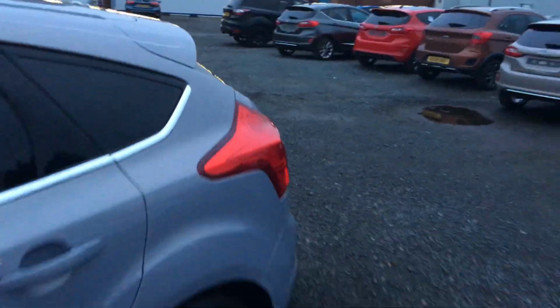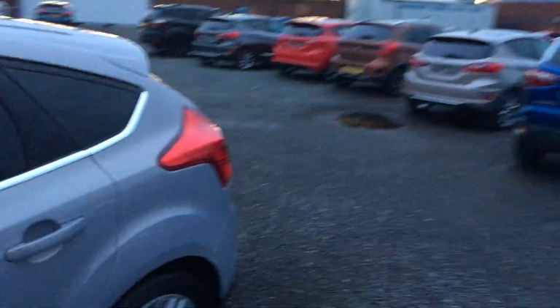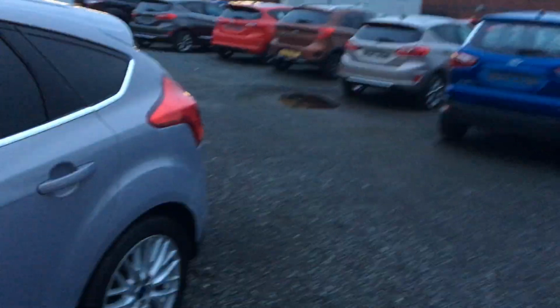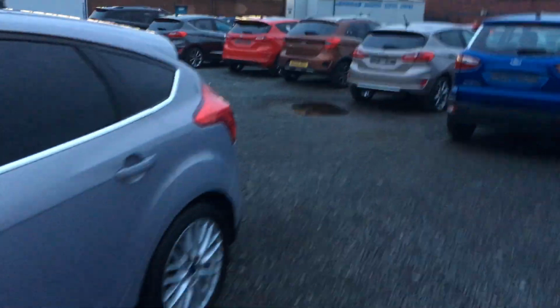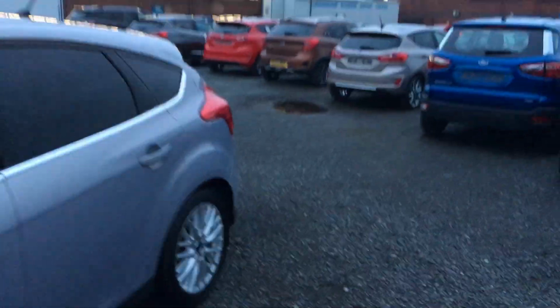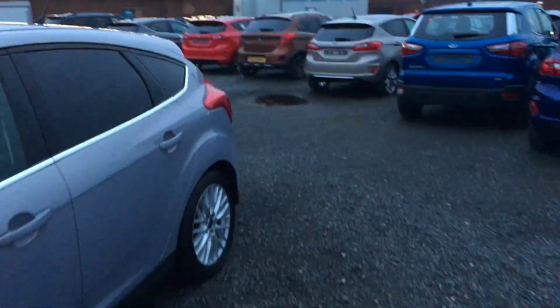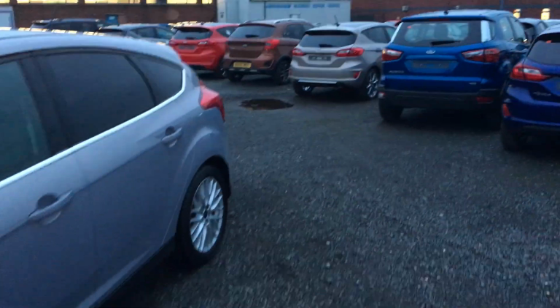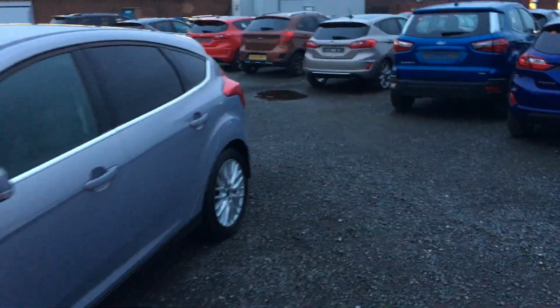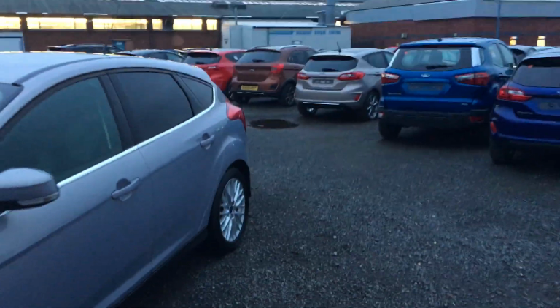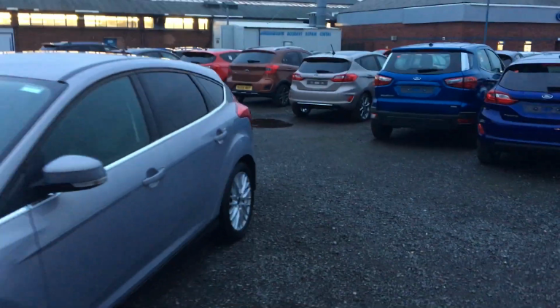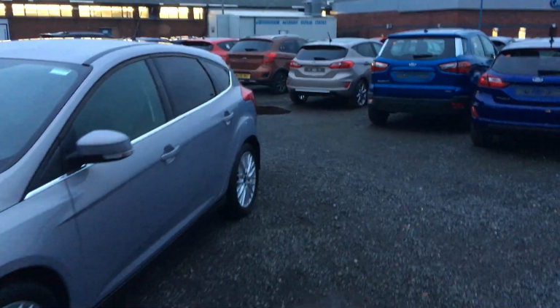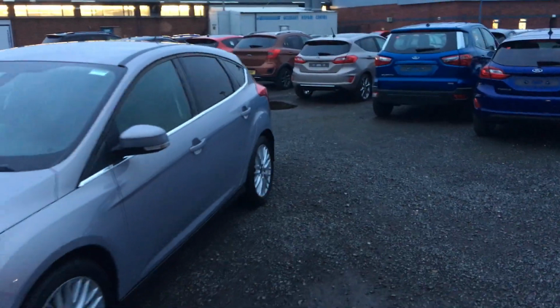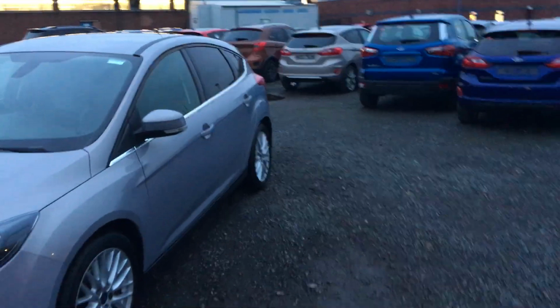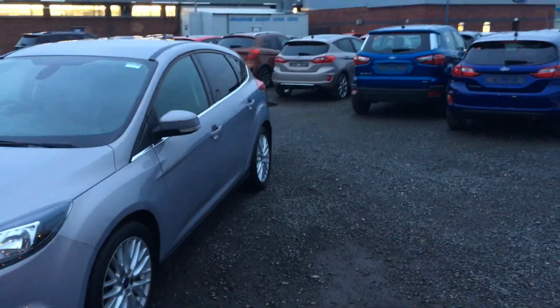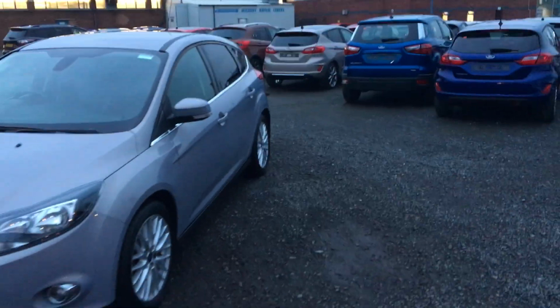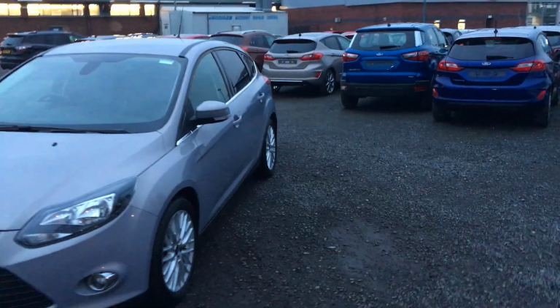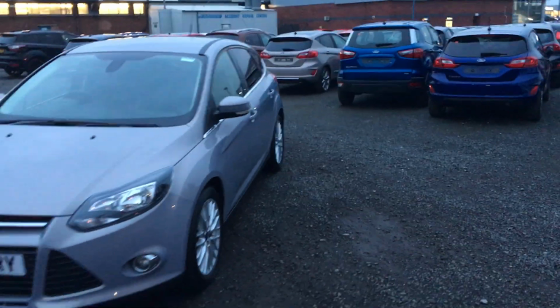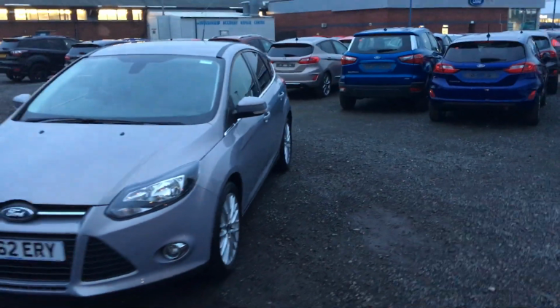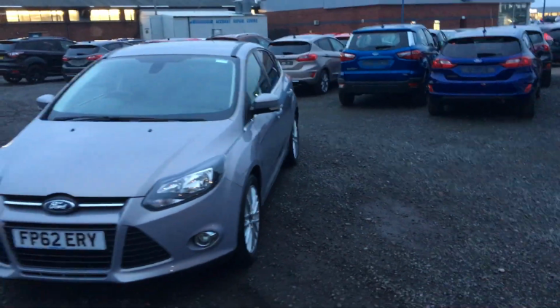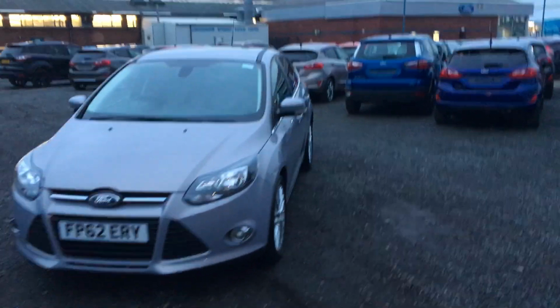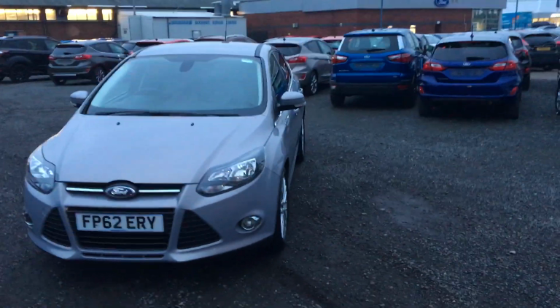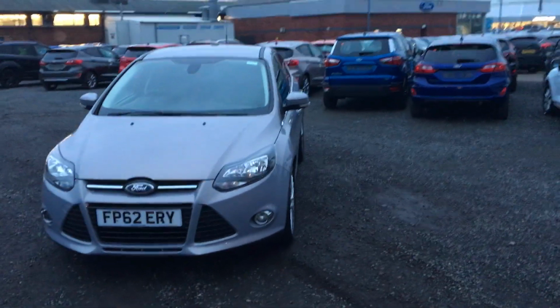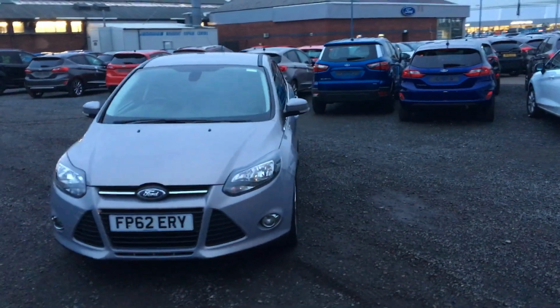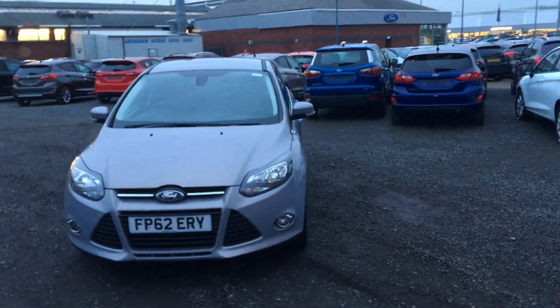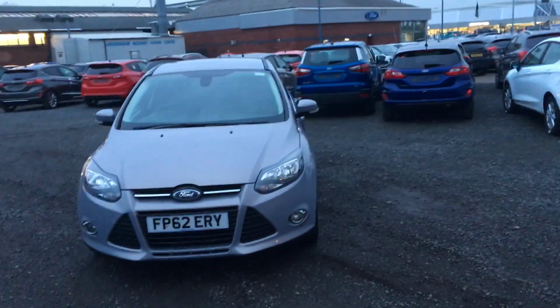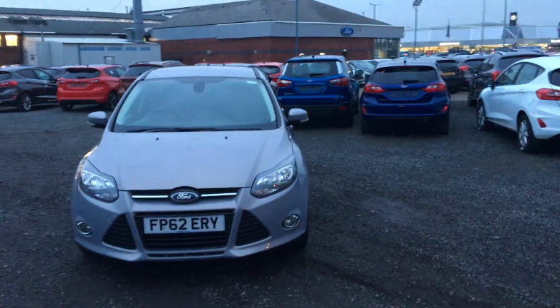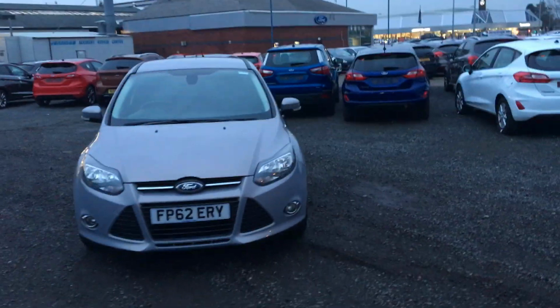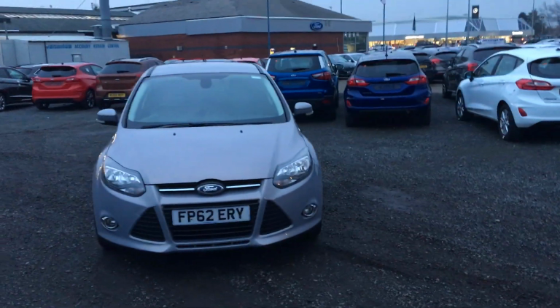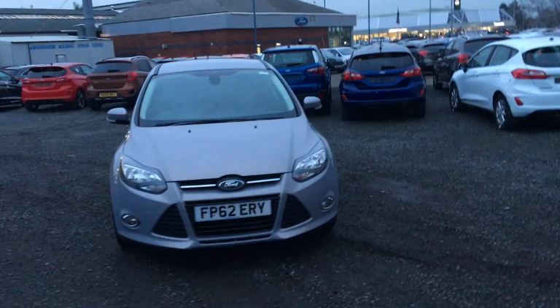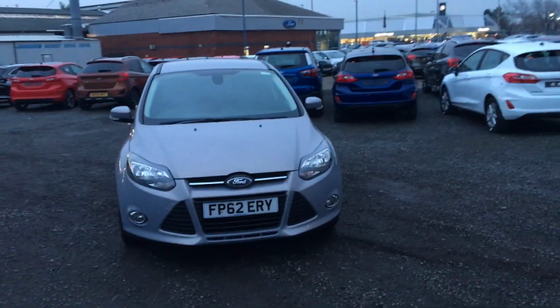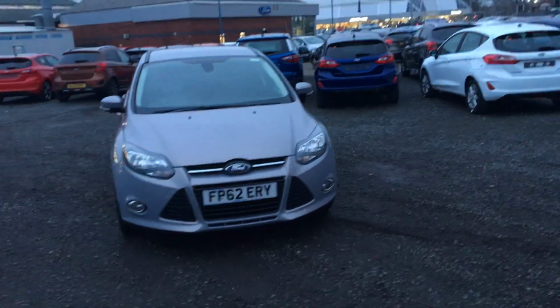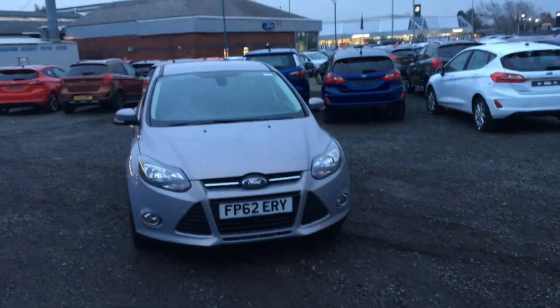A fantastic example of a Focus, and you can get this one at a great price too. If you'd like to book a test drive or require any more information, don't hesitate to give us a call. Thanks for watching.